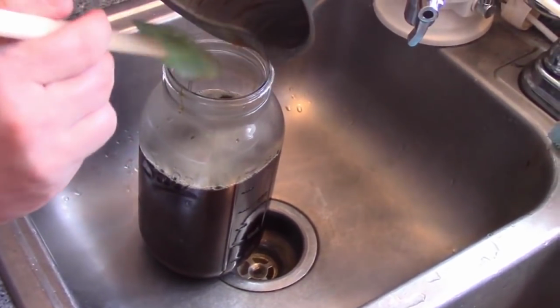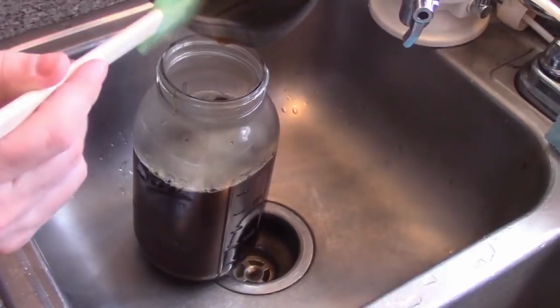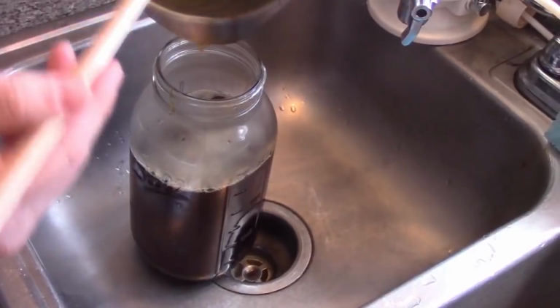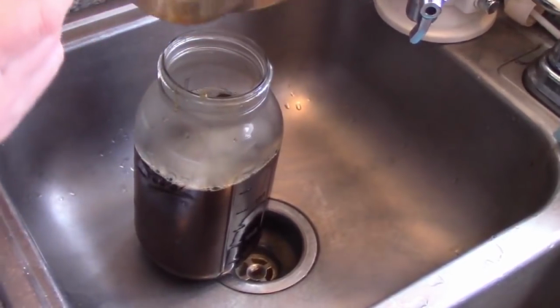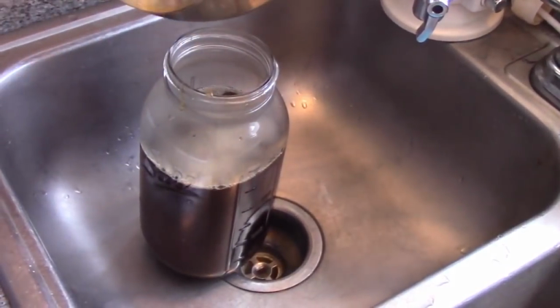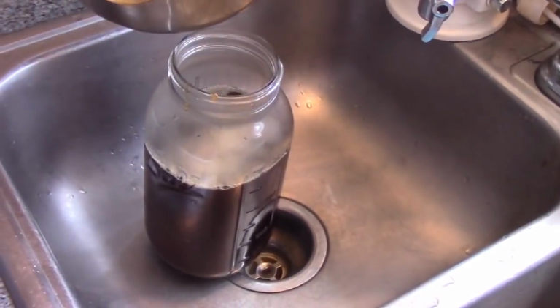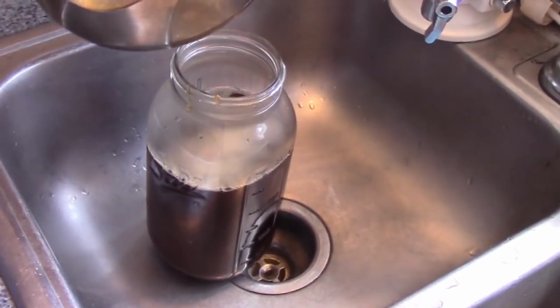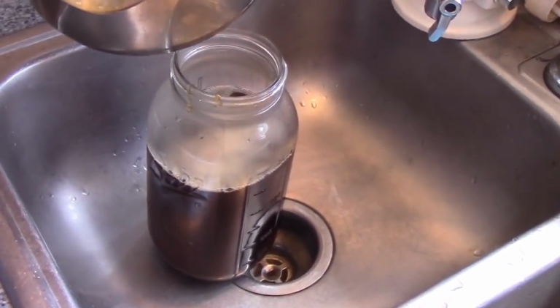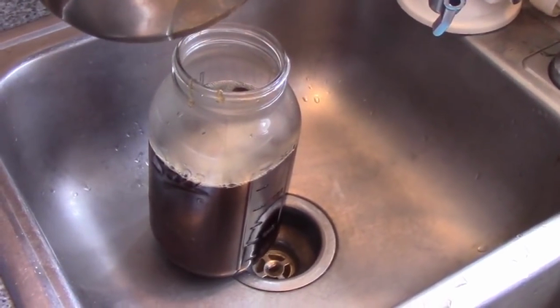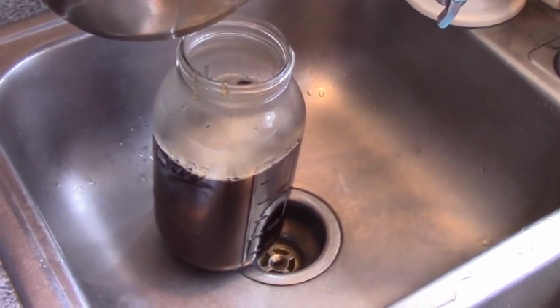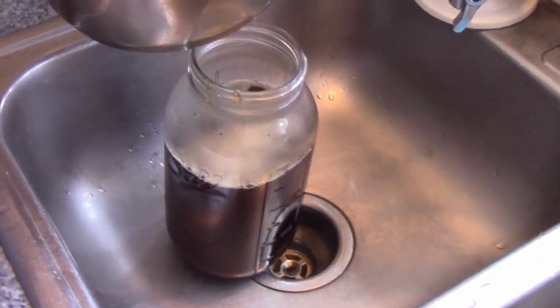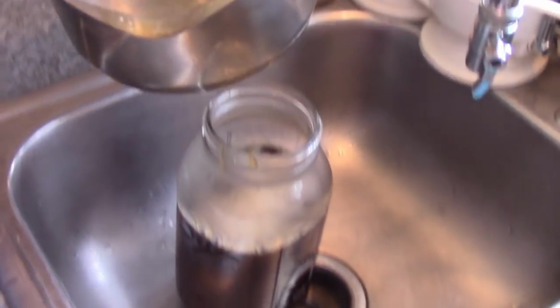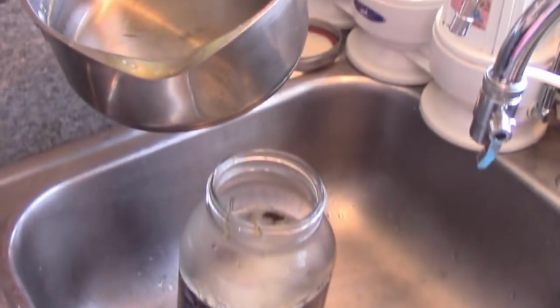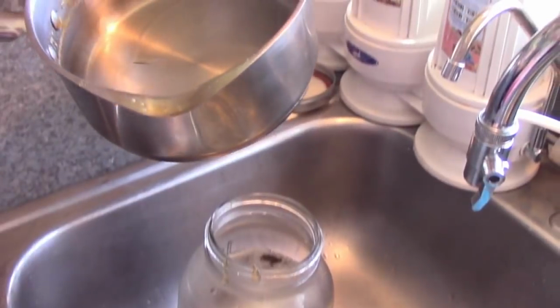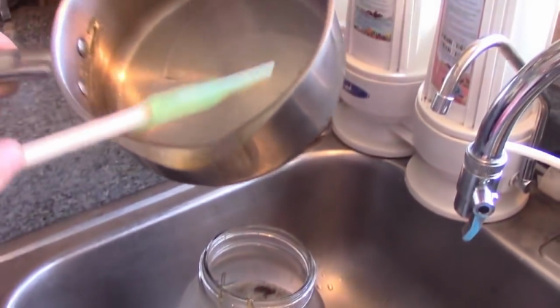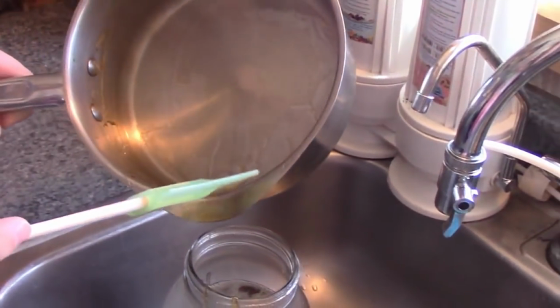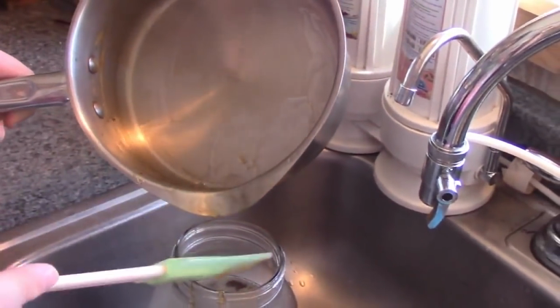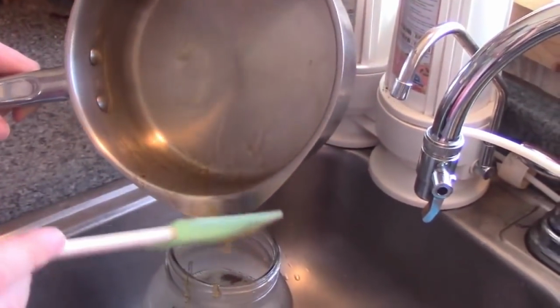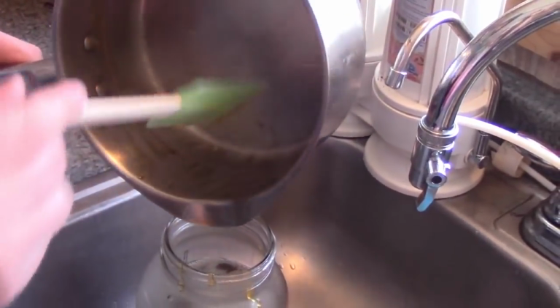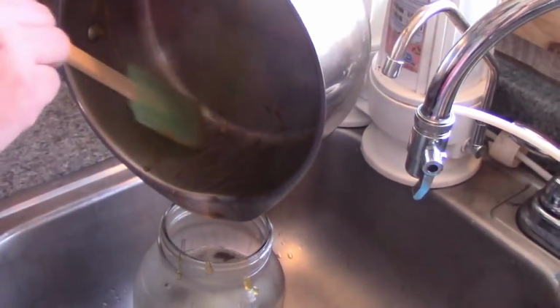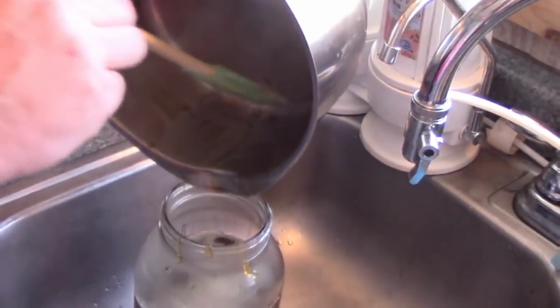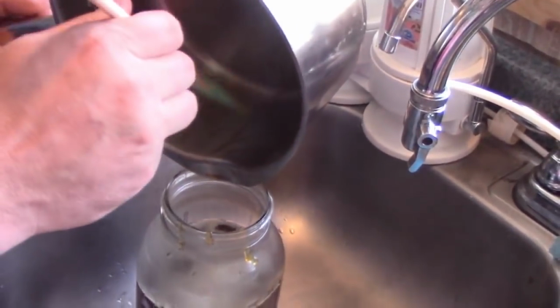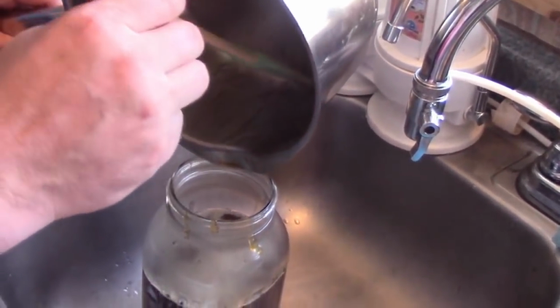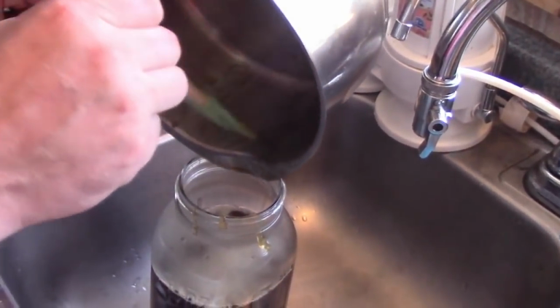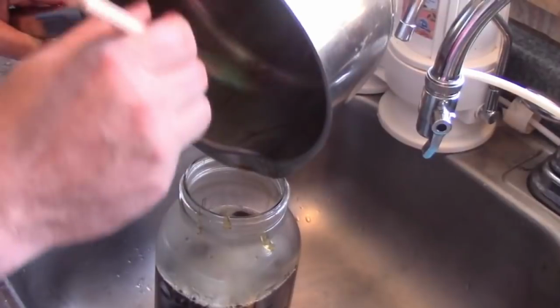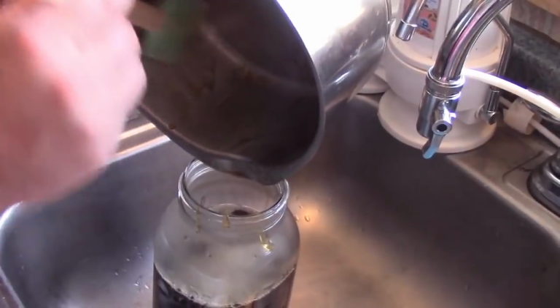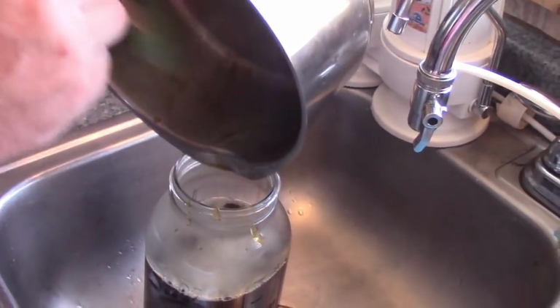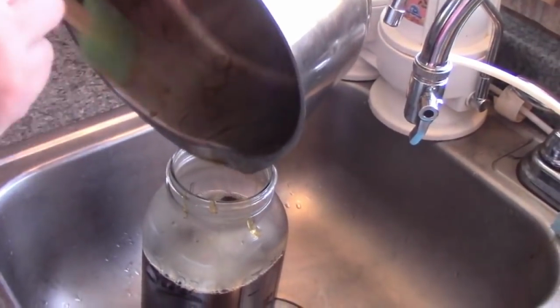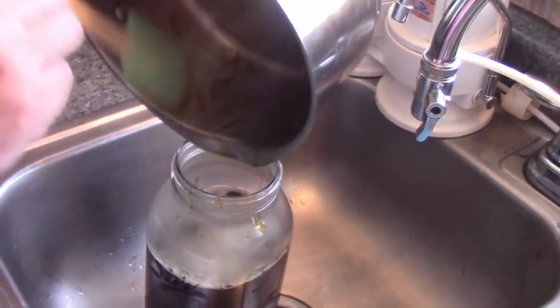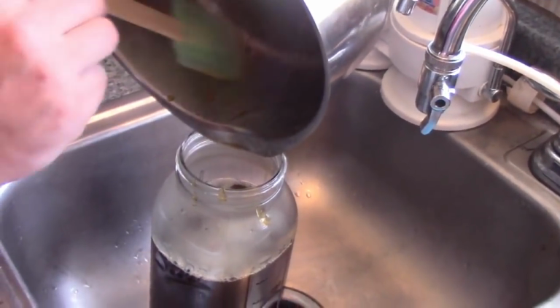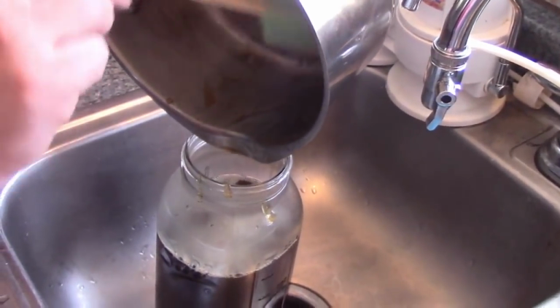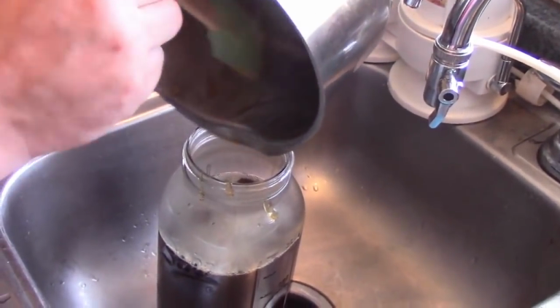Now obviously I would prefer raw honey — I didn't want to do this, but it was pretty much completely useless as a big block. I might have lost a little nutrients heating it up and lost a little honey, but it was pretty much worthless otherwise.